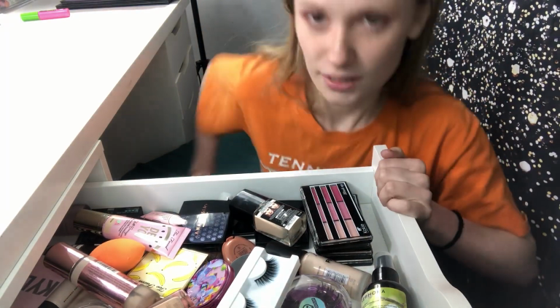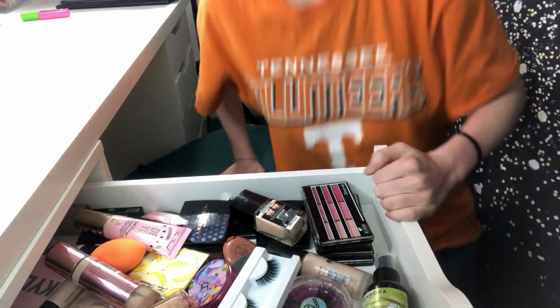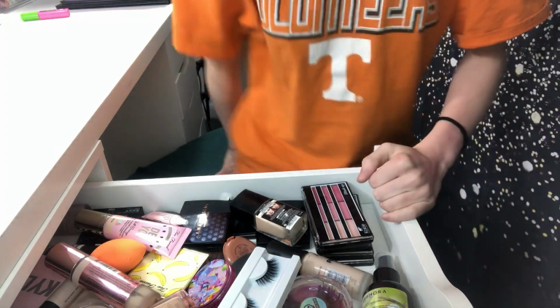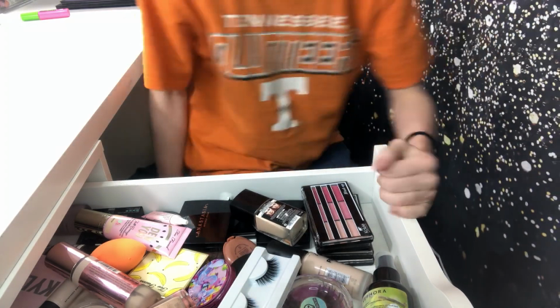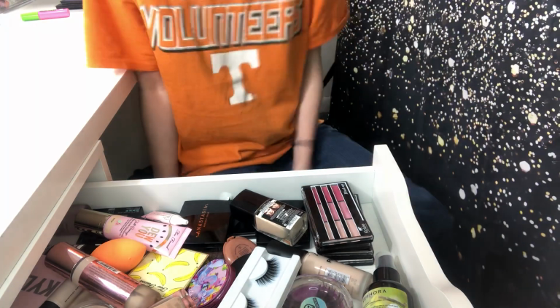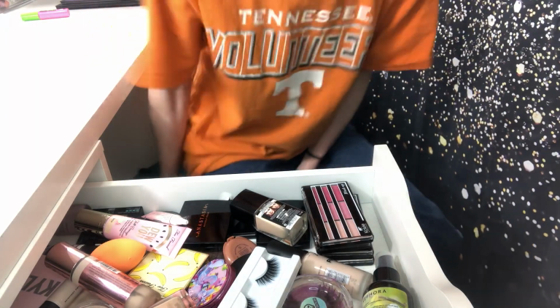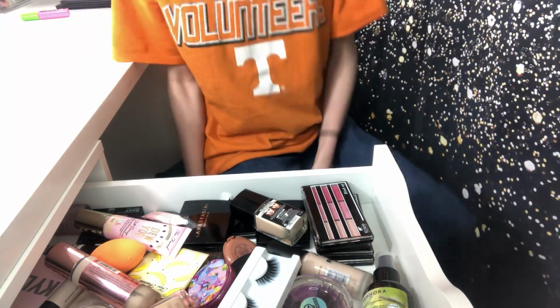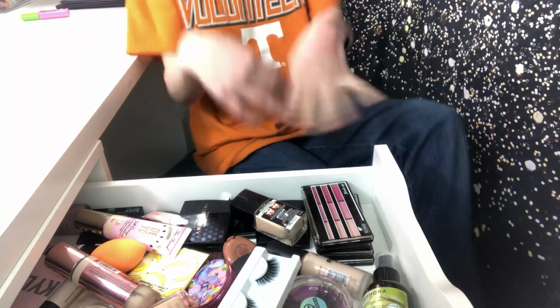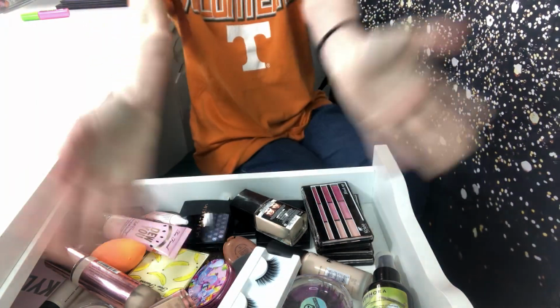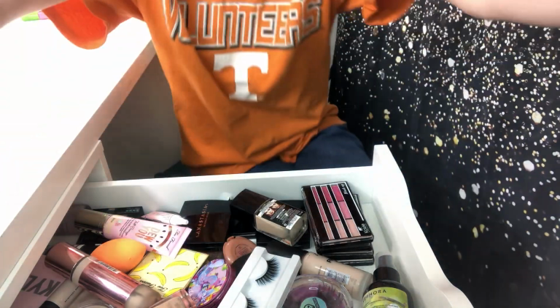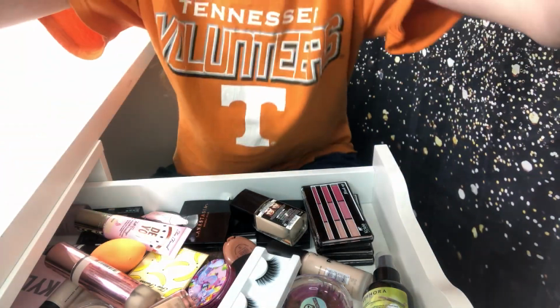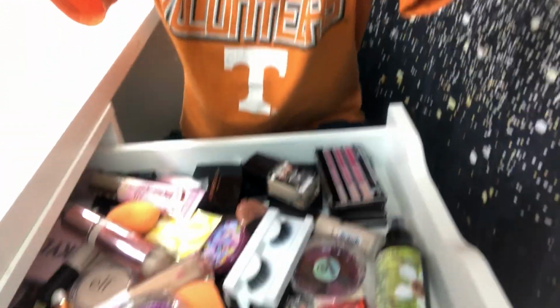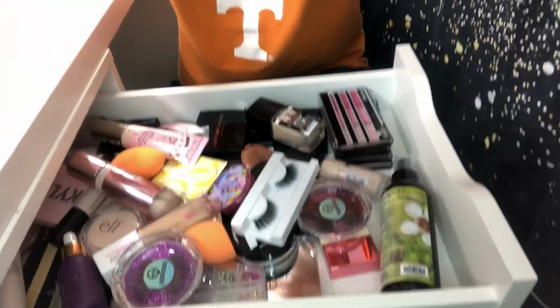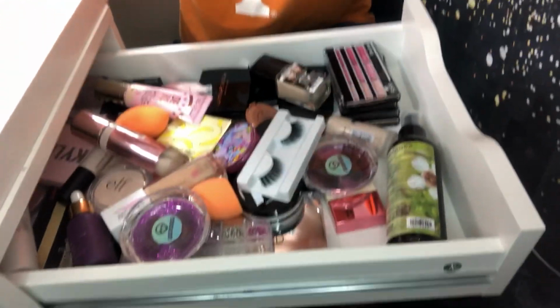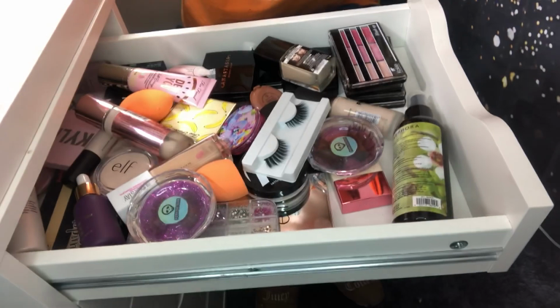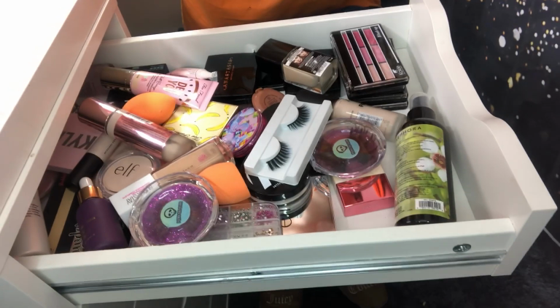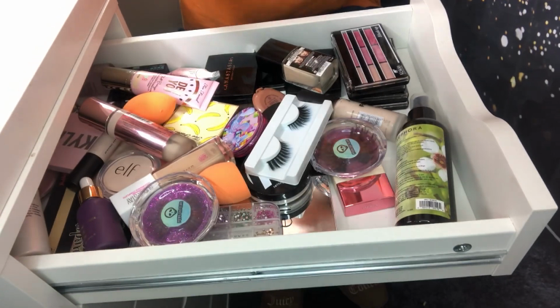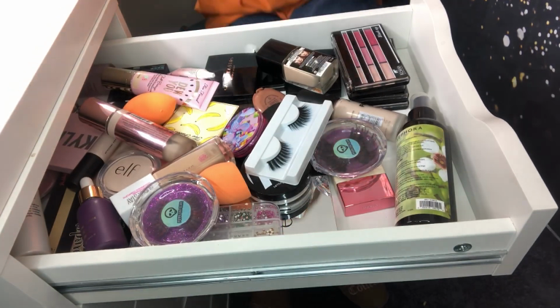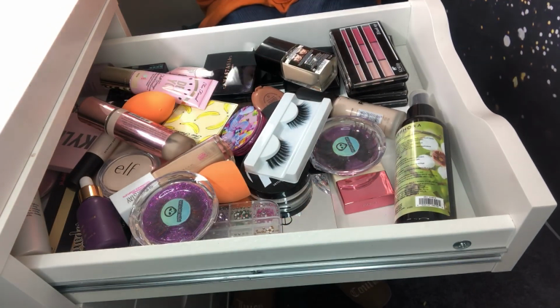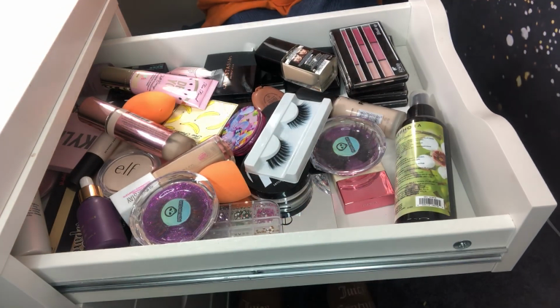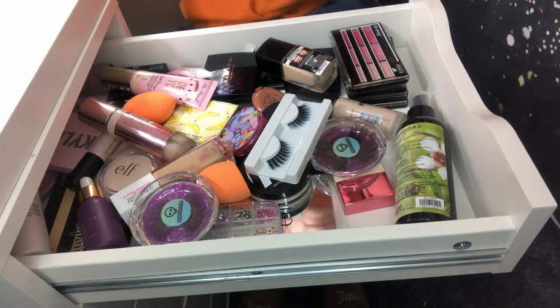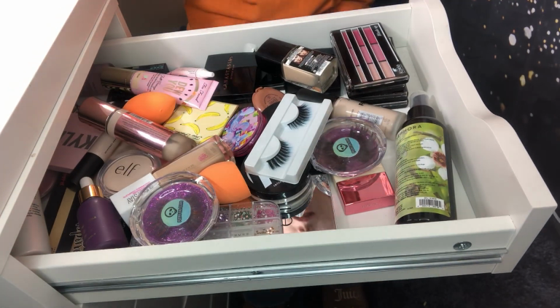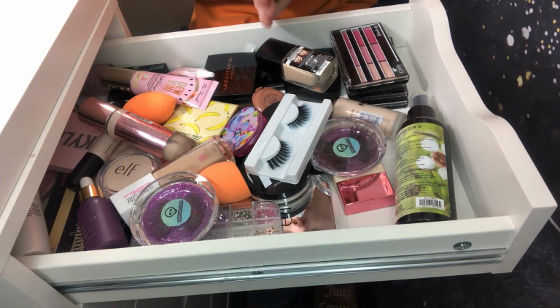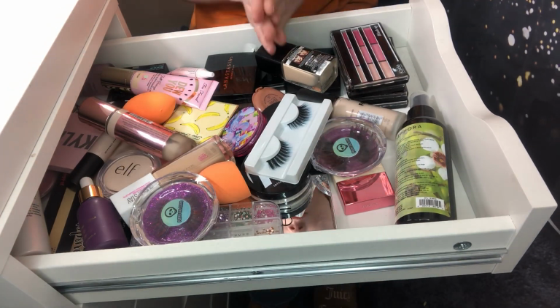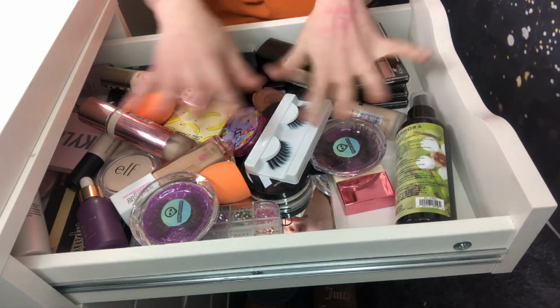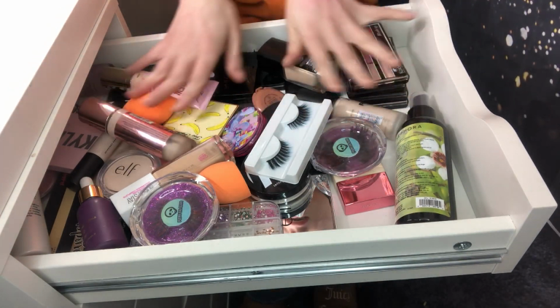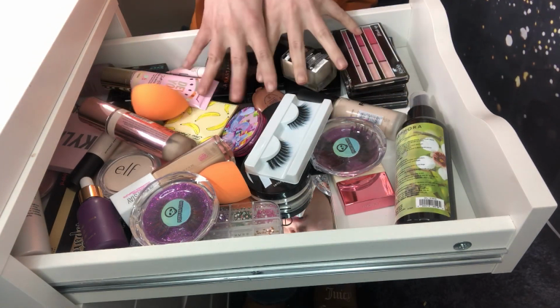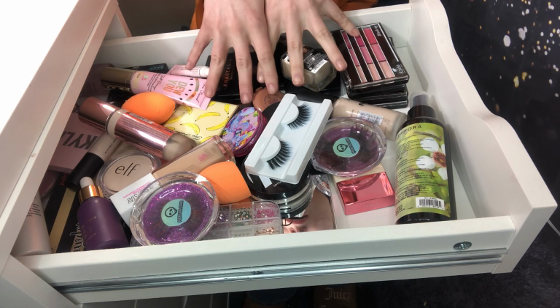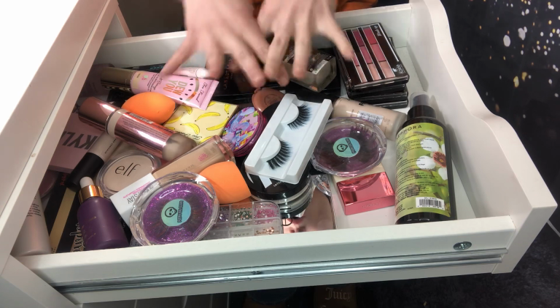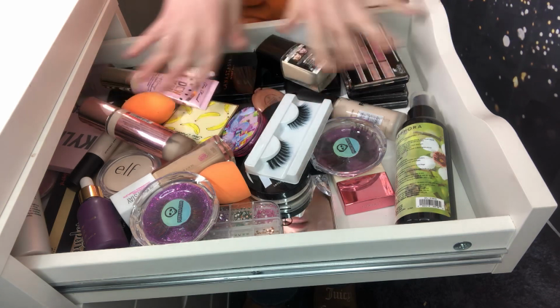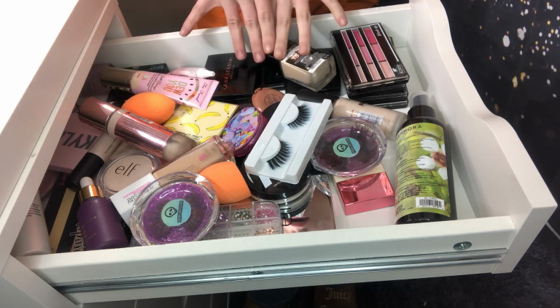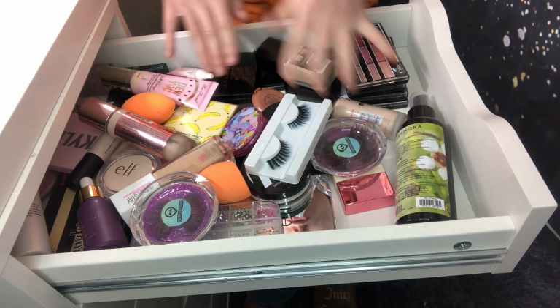Let me sit on the chair and move y'all down a little bit. Hope y'all can see everything. So this is kind of like my organized chaos store.